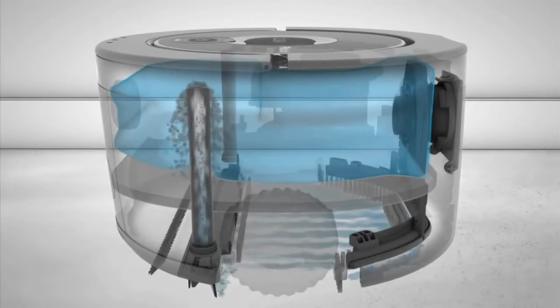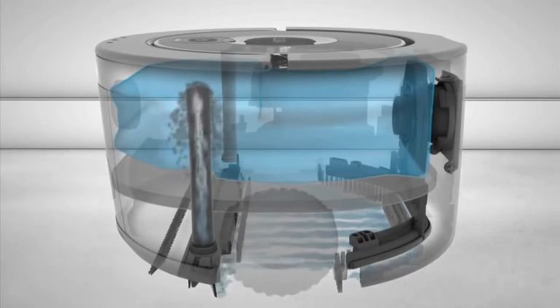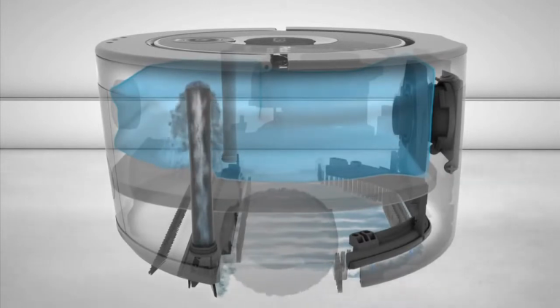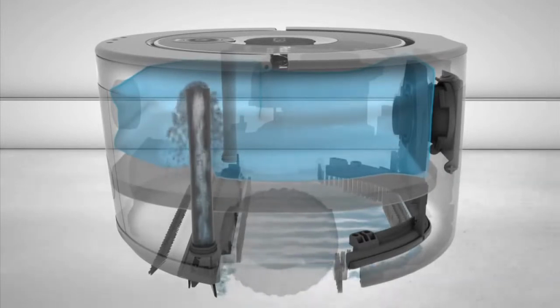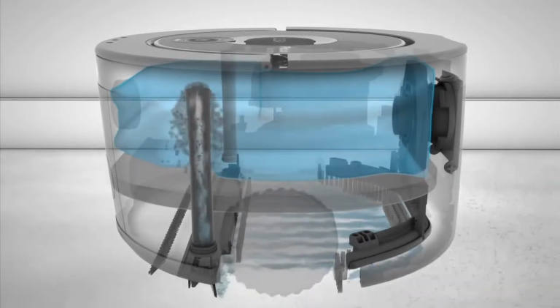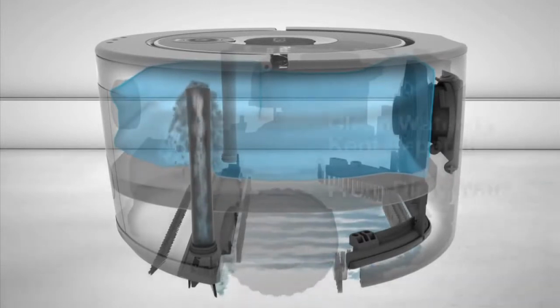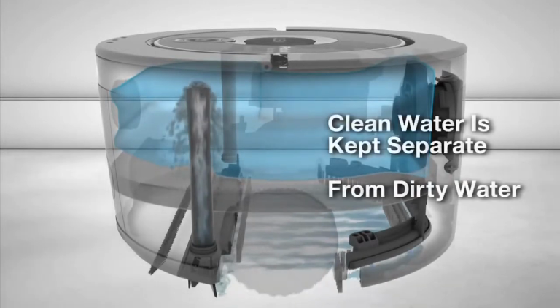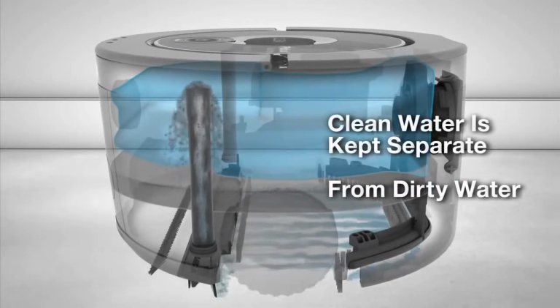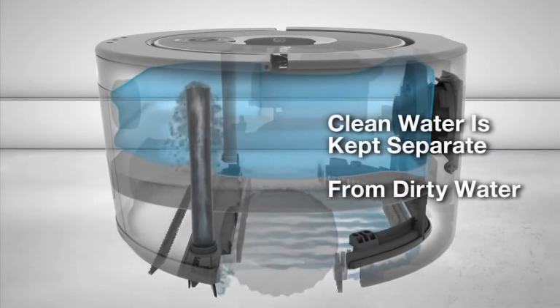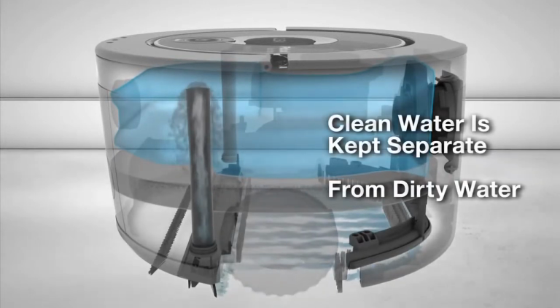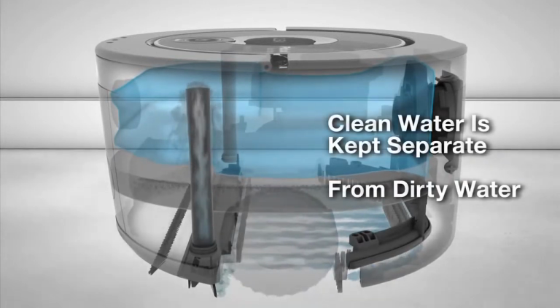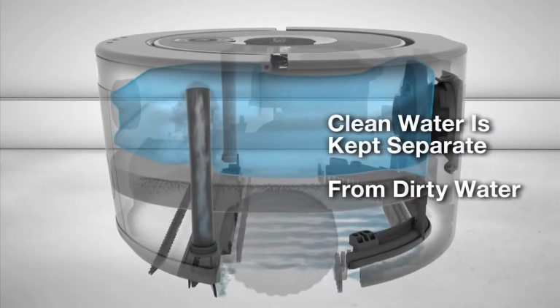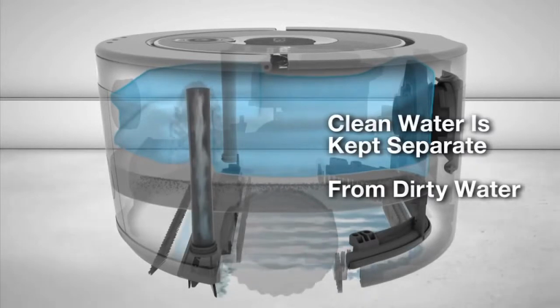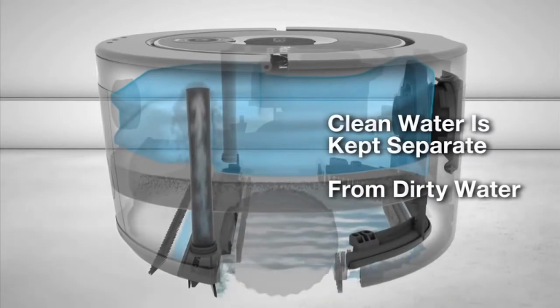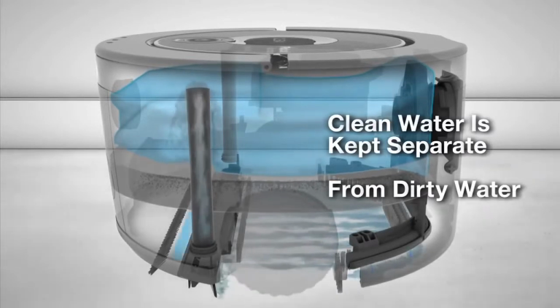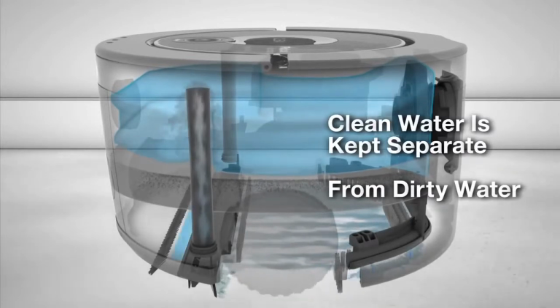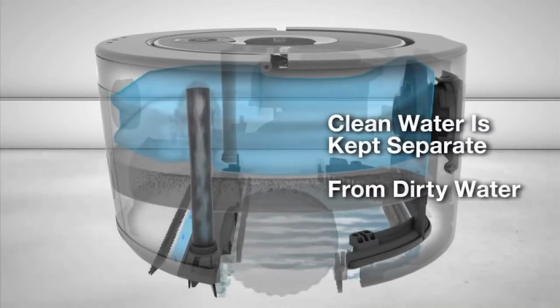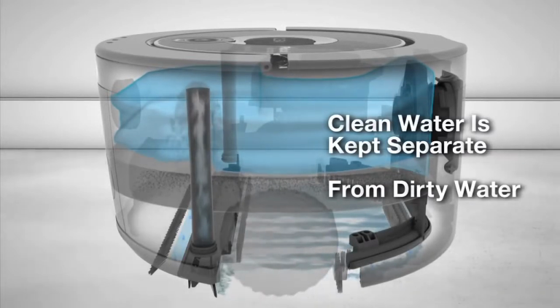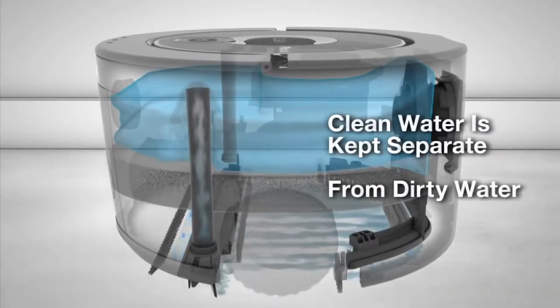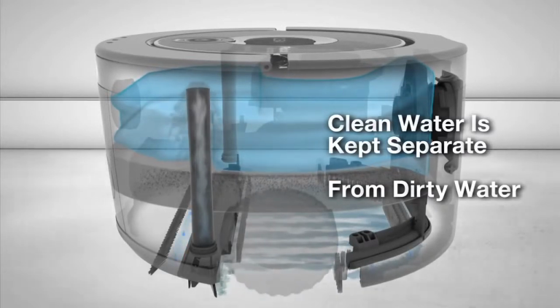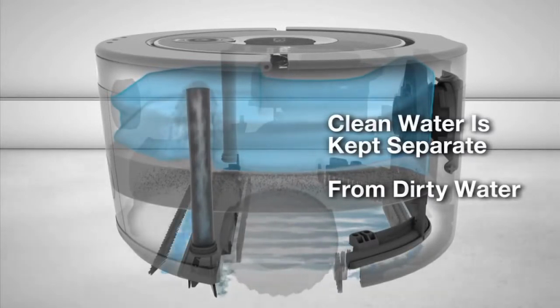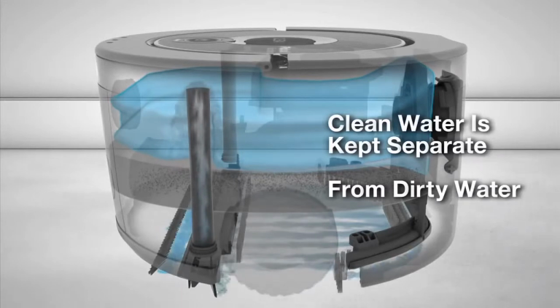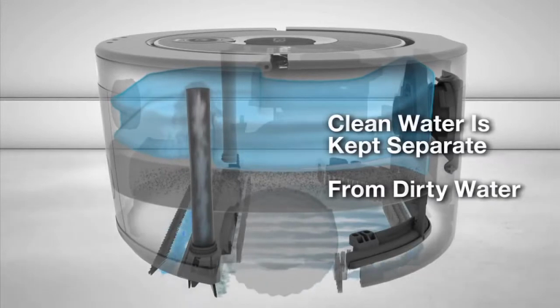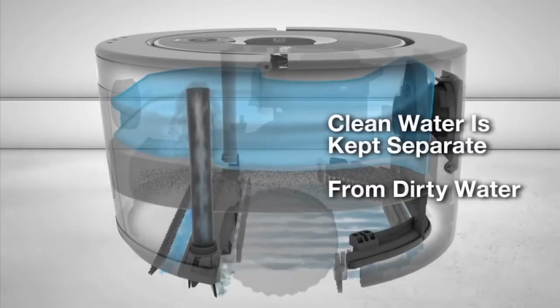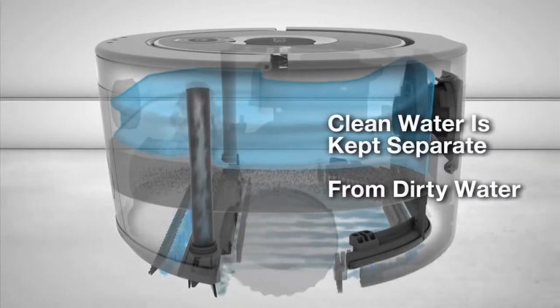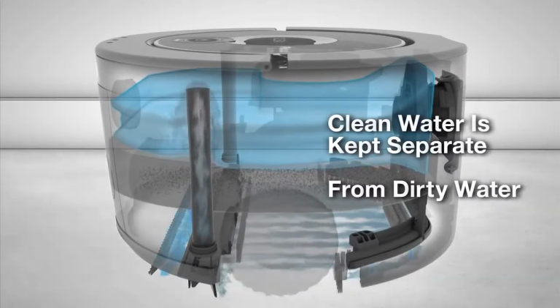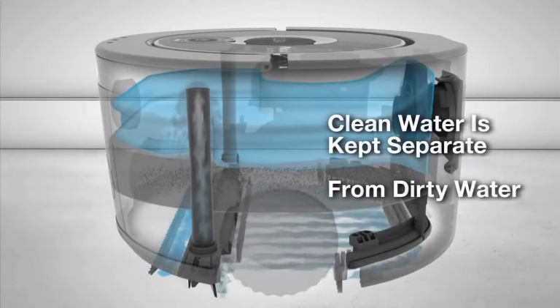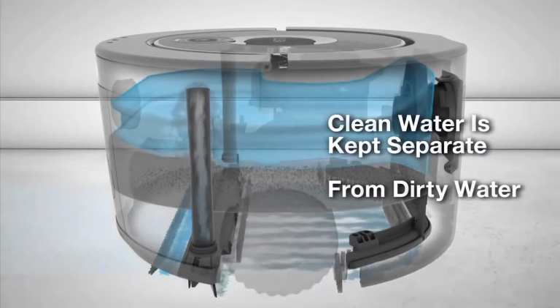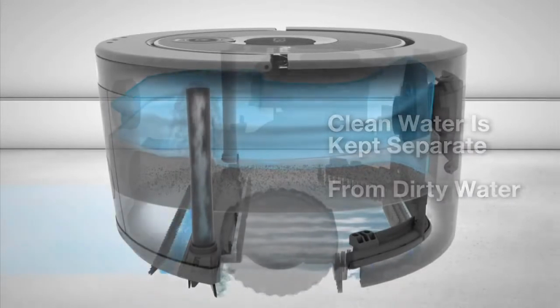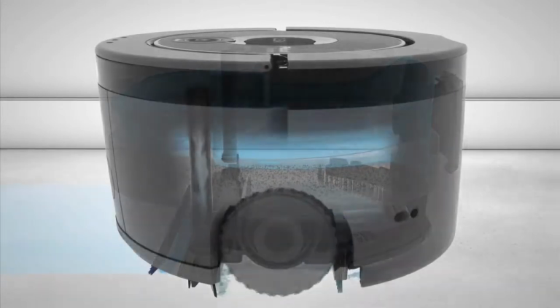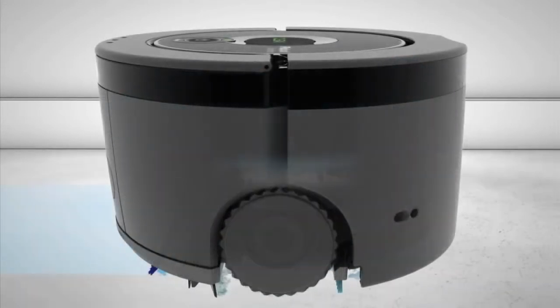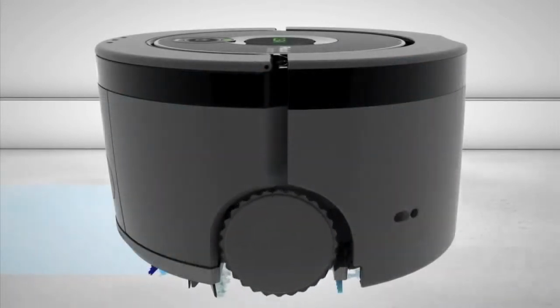The Scuba 230's water management system keeps the cleaning solution and dirty water separate inside the robot. As the clean water is applied to the floor, space is freed up inside the robot to hold the dirty water as it is removed from the floor.